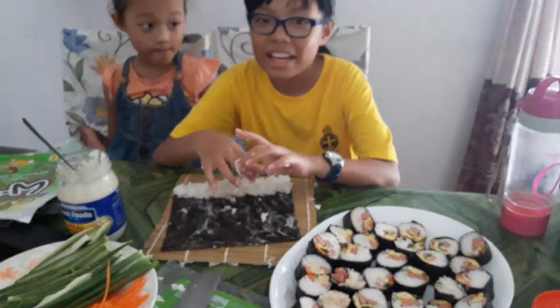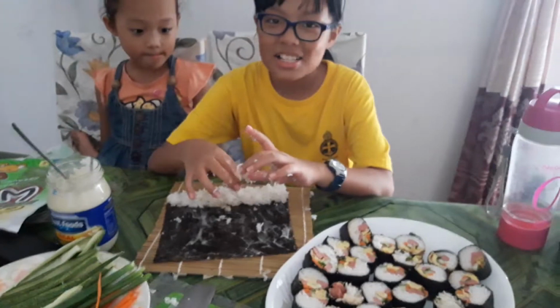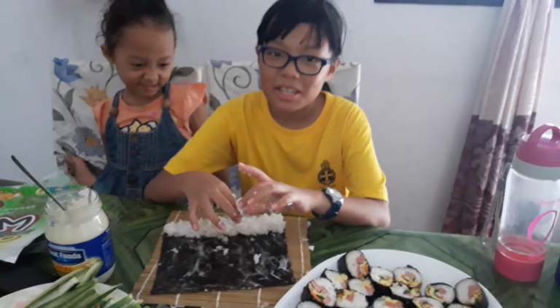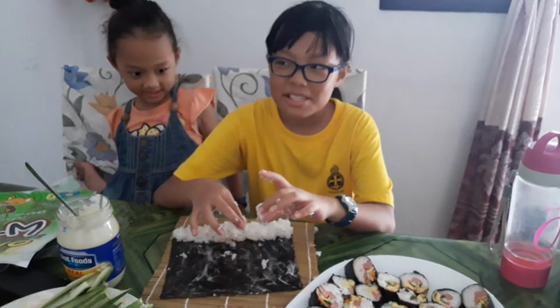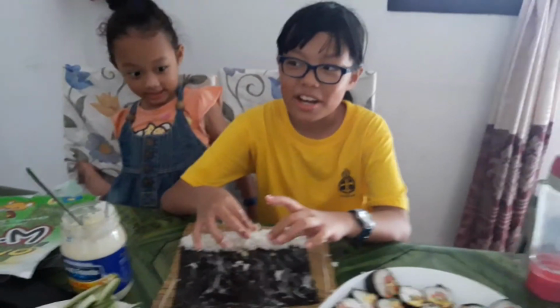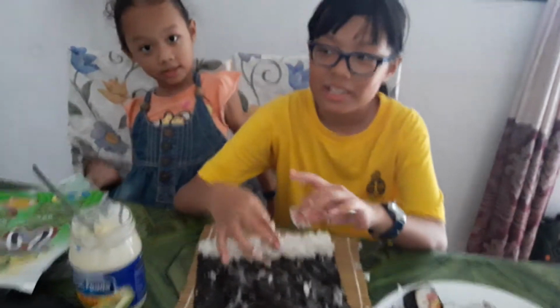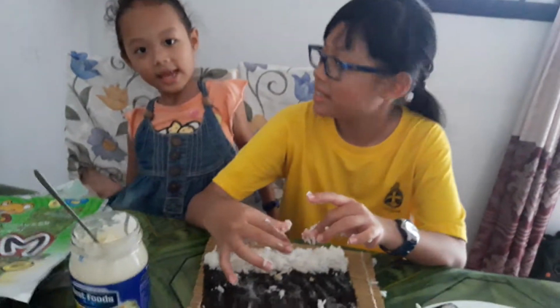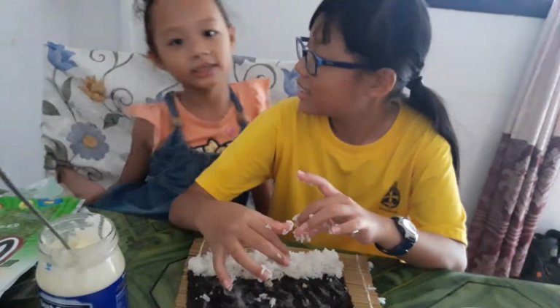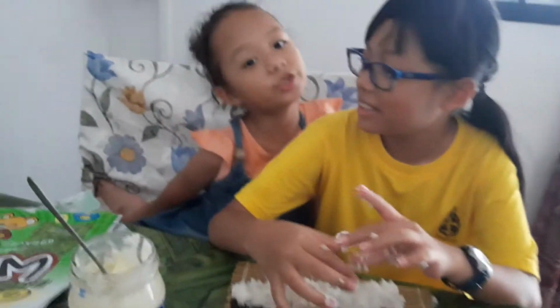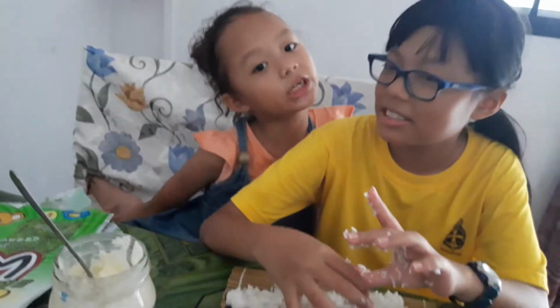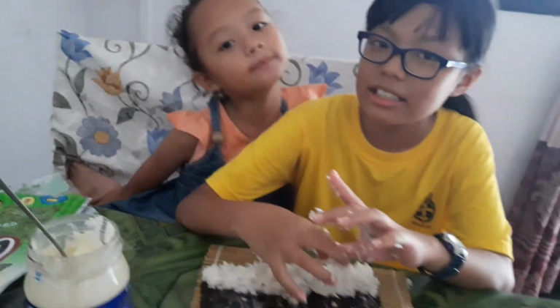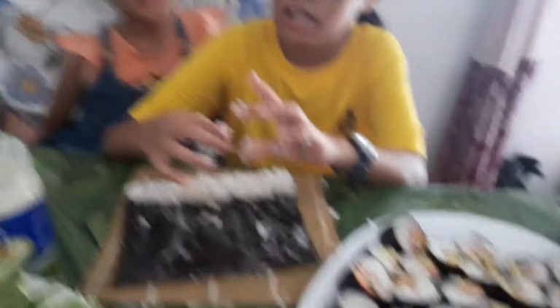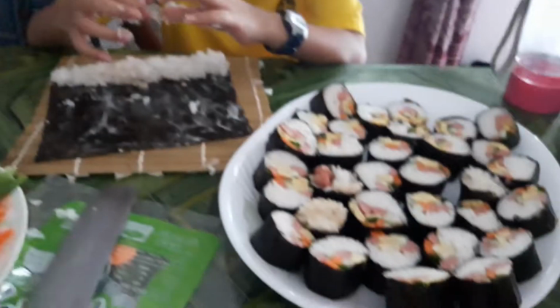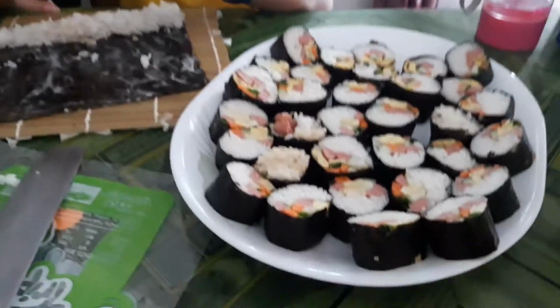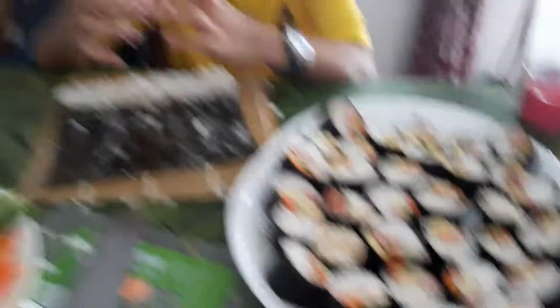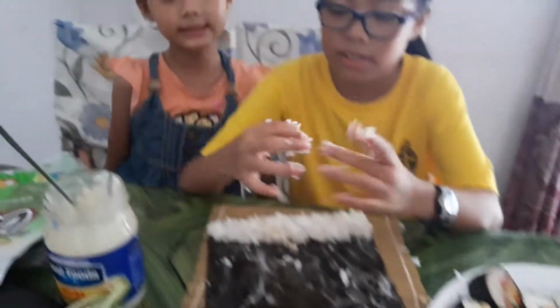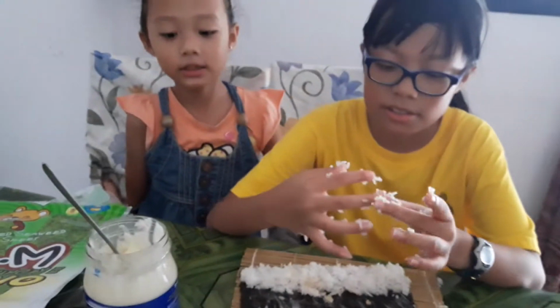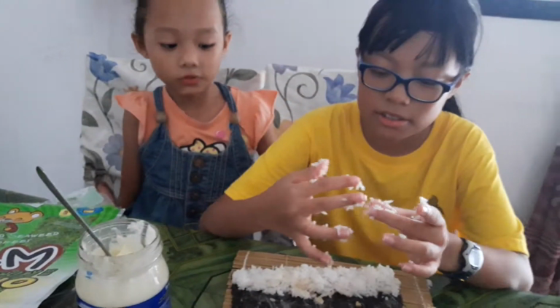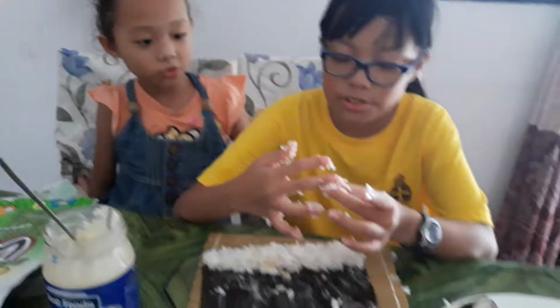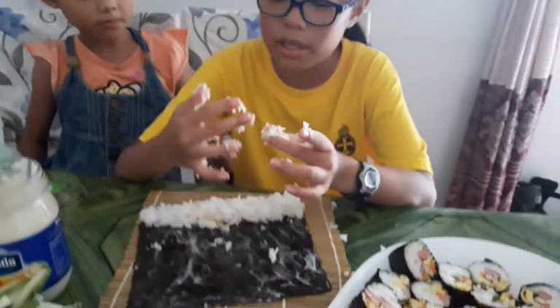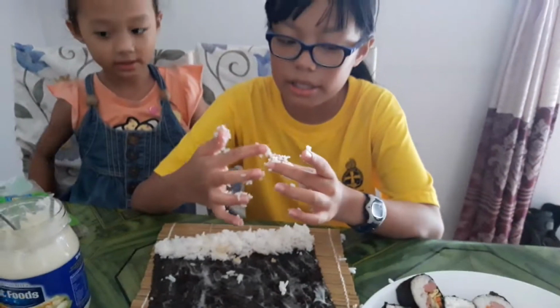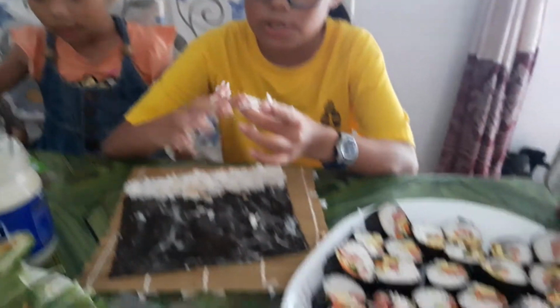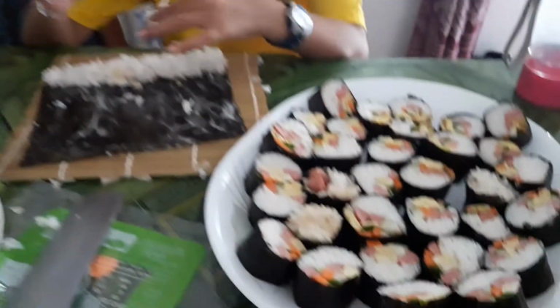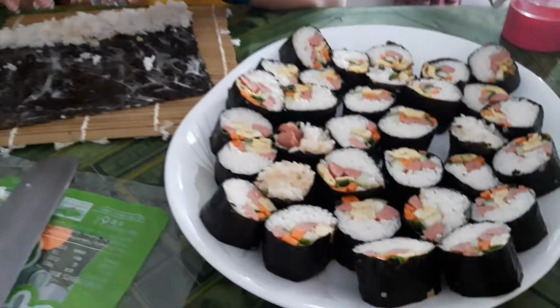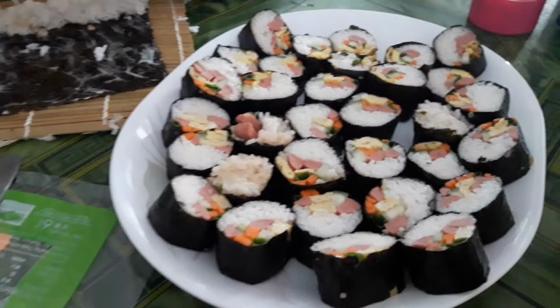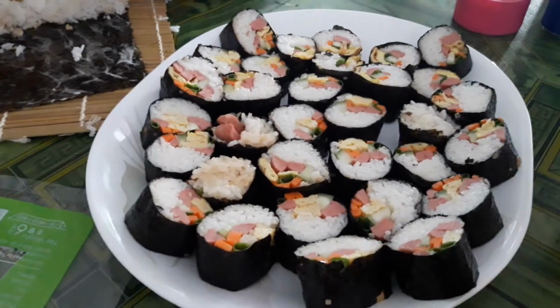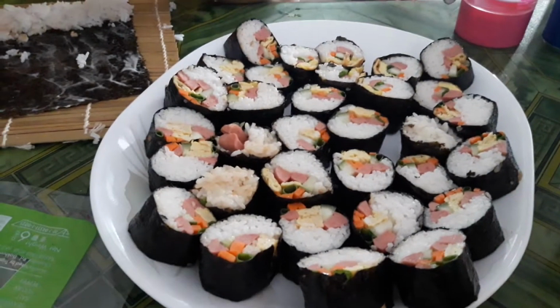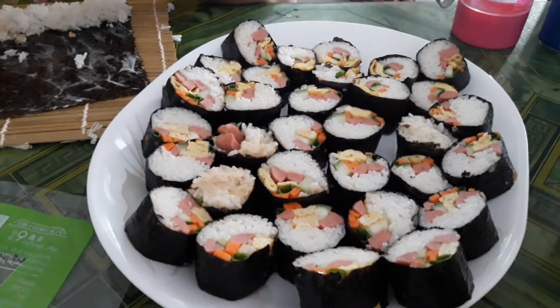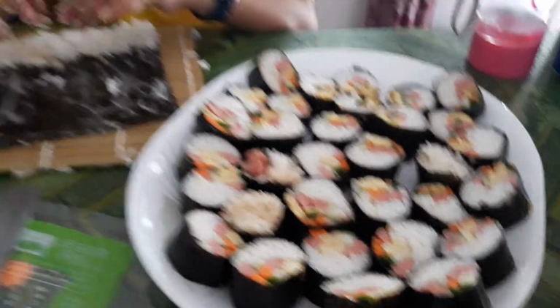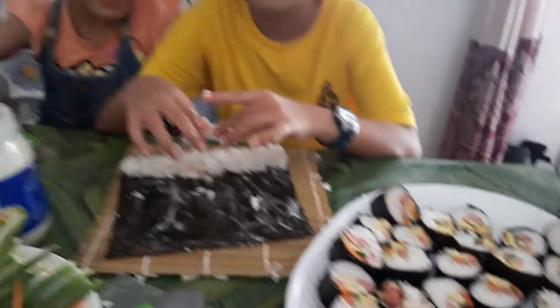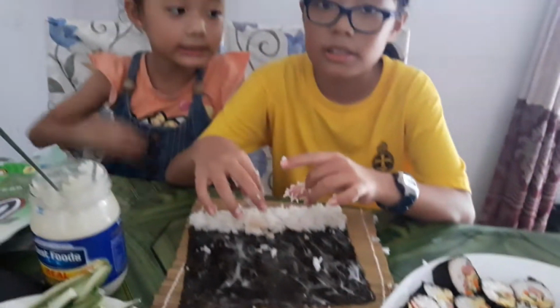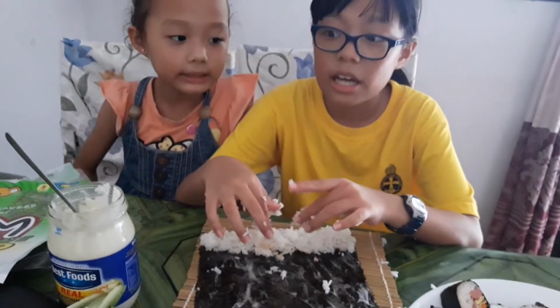Hi guys, my name is Sarah and Tisha. I'm helping my sister to make sushi to celebrate Nepali Day.